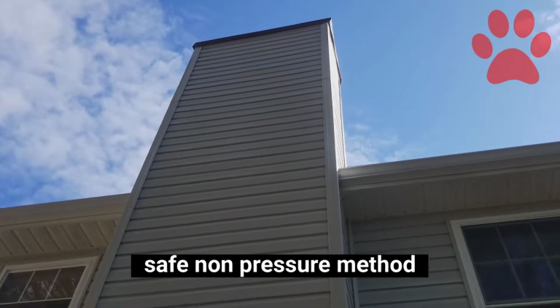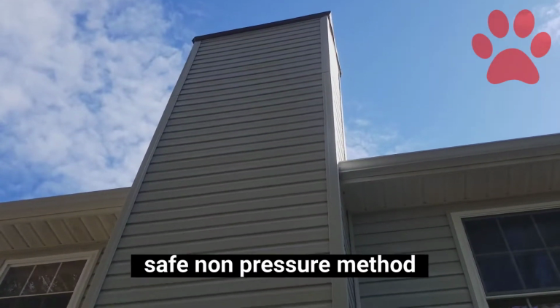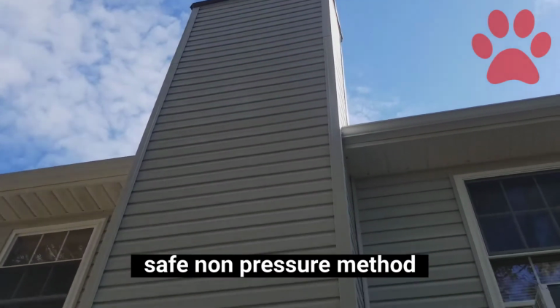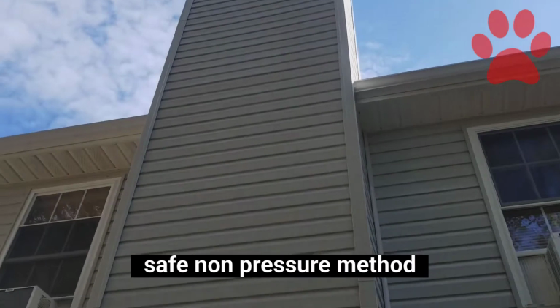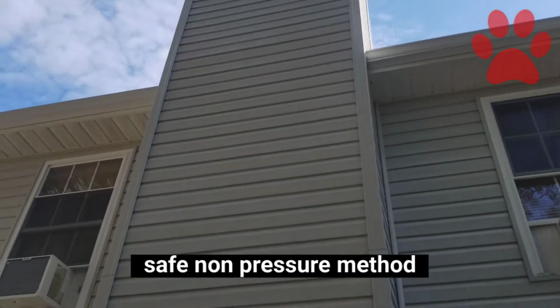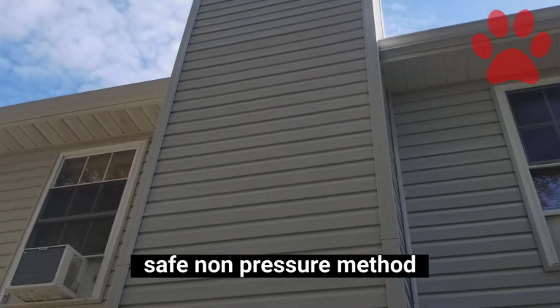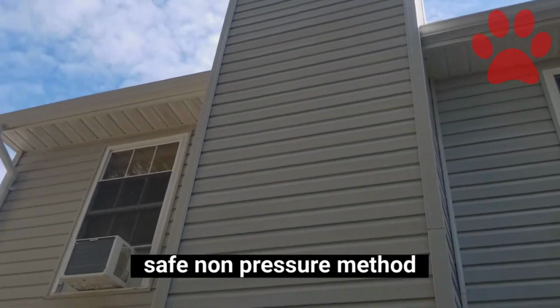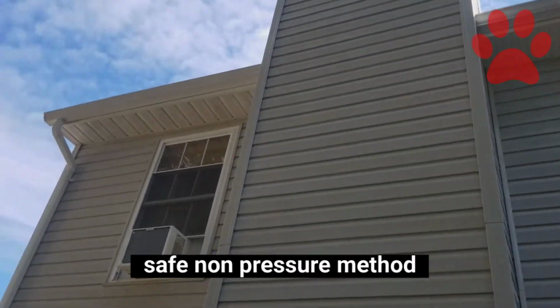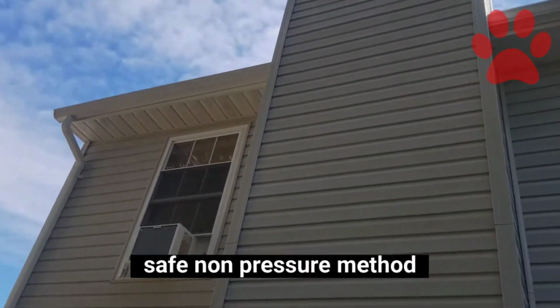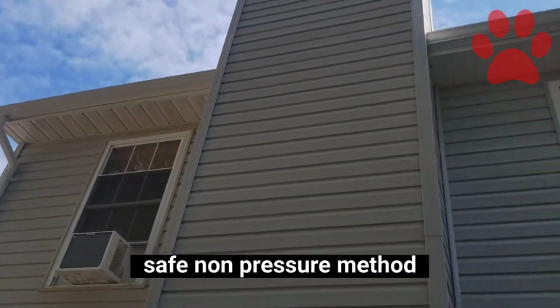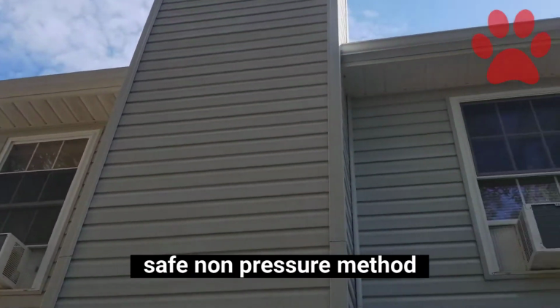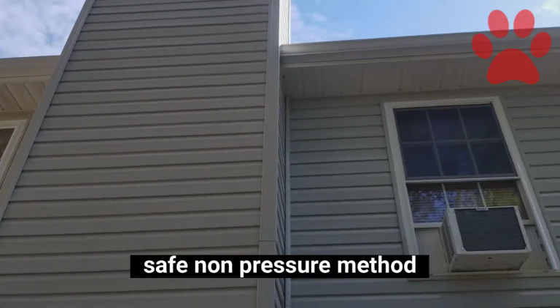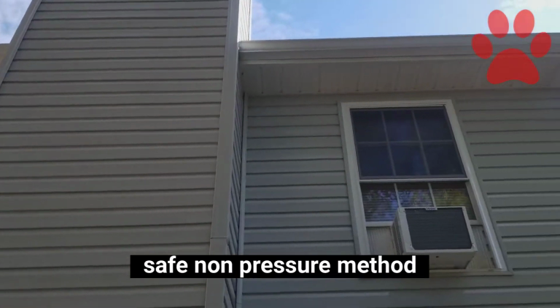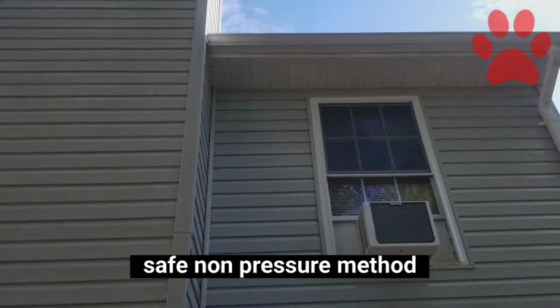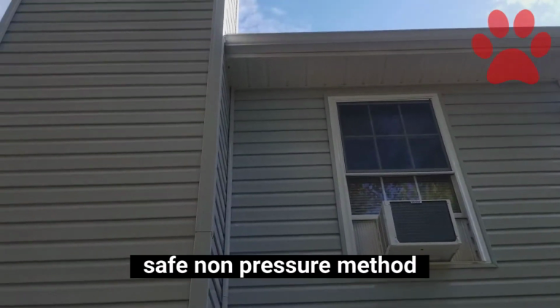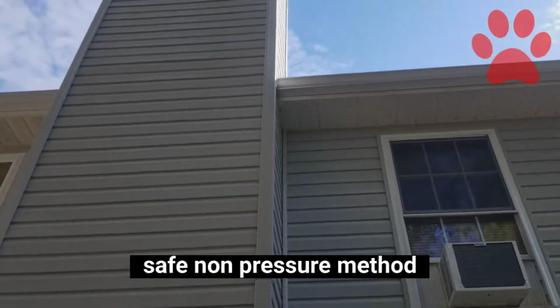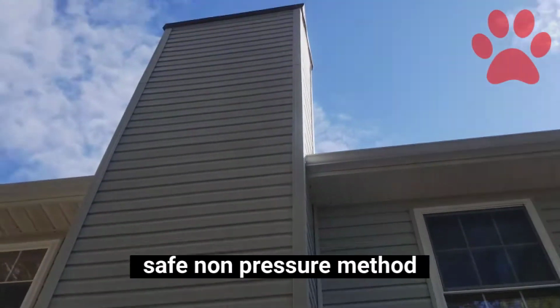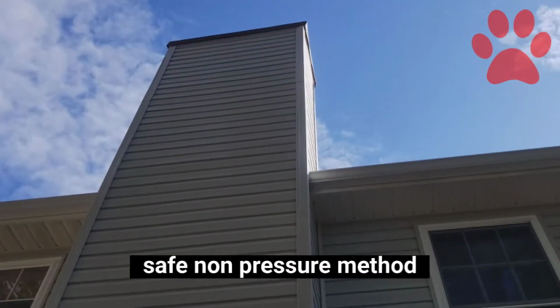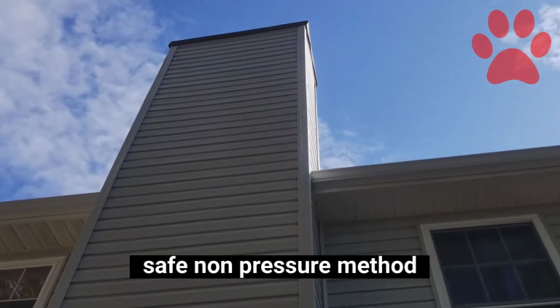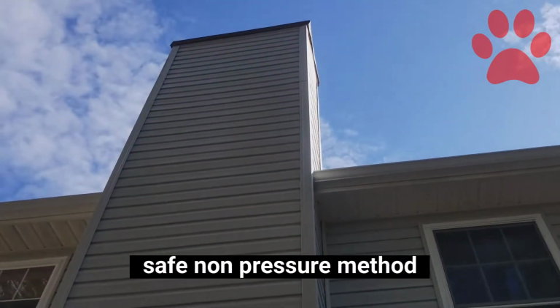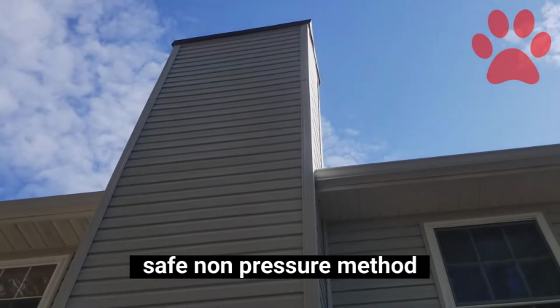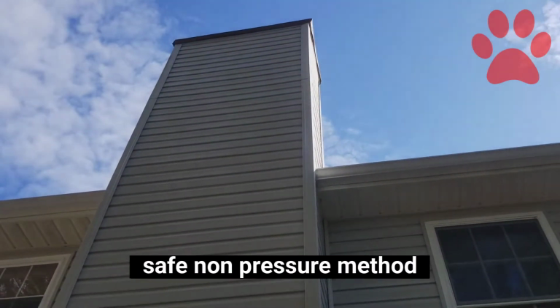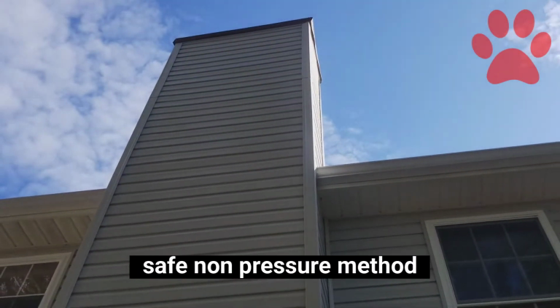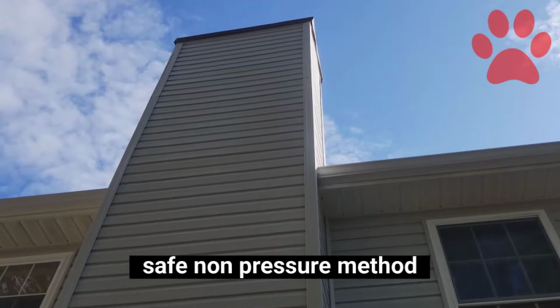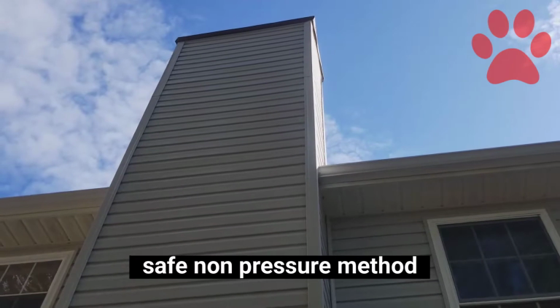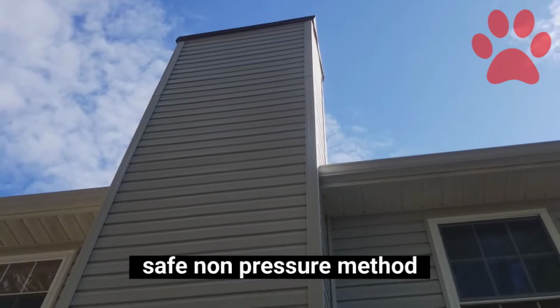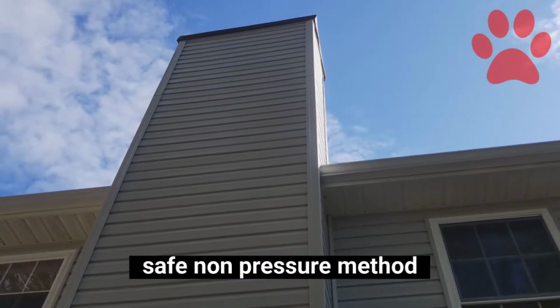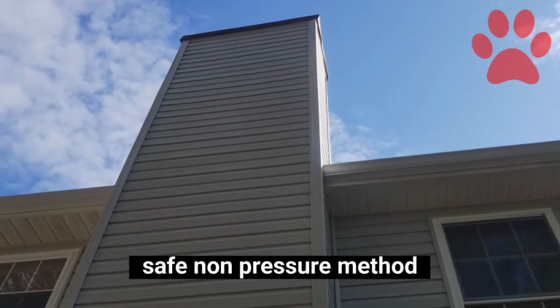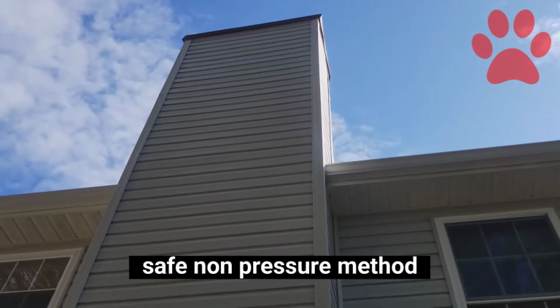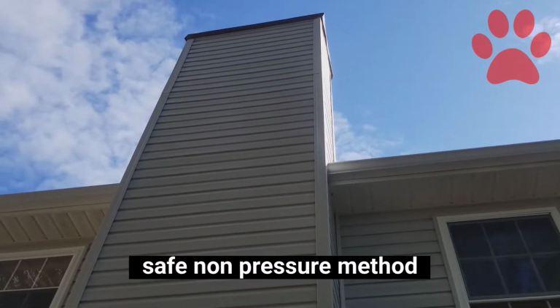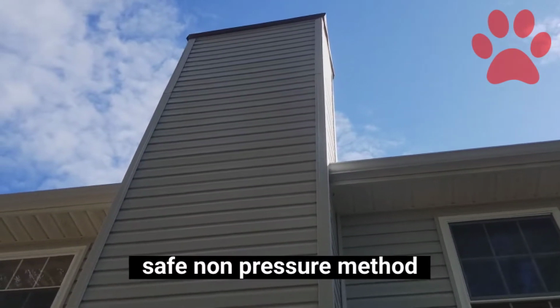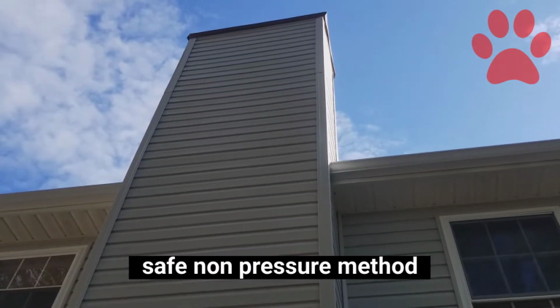Give Gary Dawgs a call for all your rust stain cleaning needs and house washing and stuff like that too. 2-4-0, 3-5-5, 11-10.